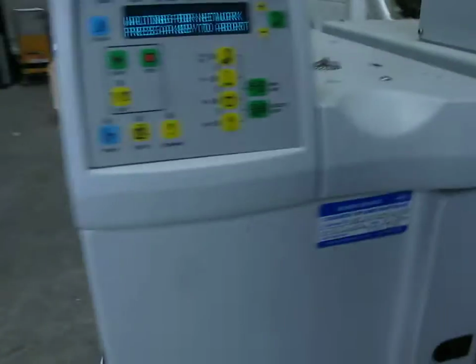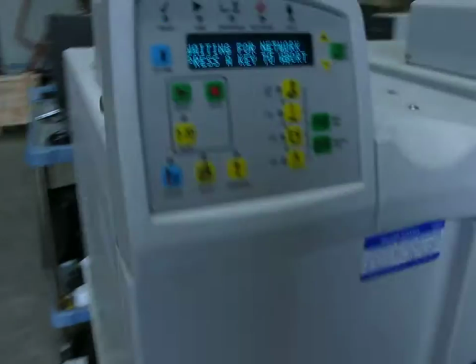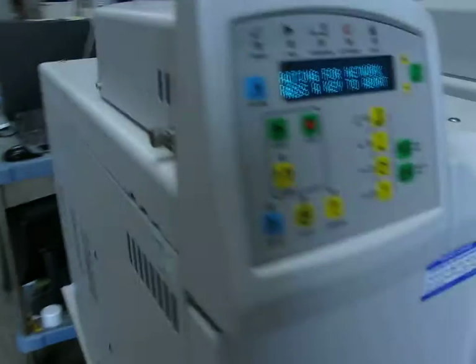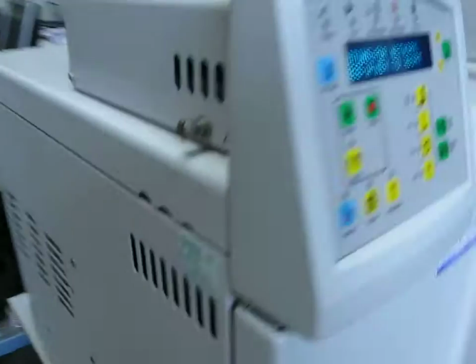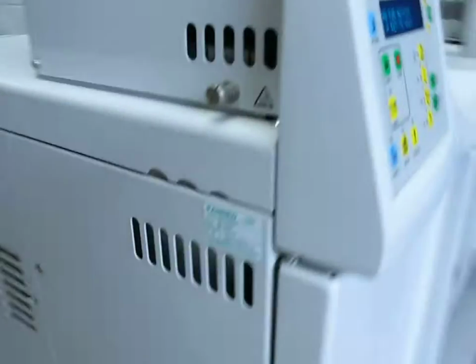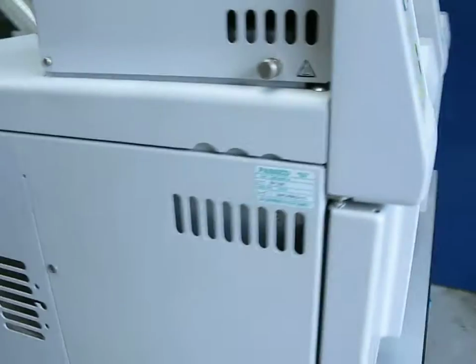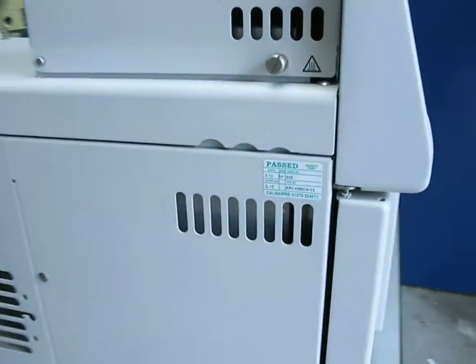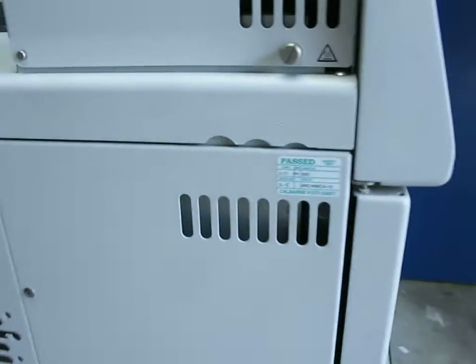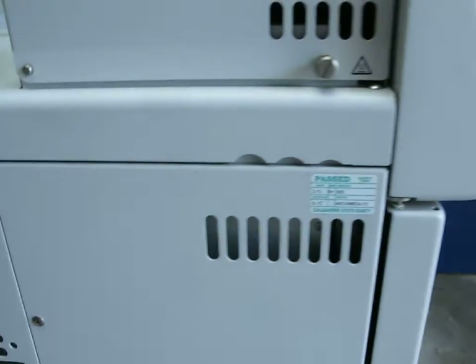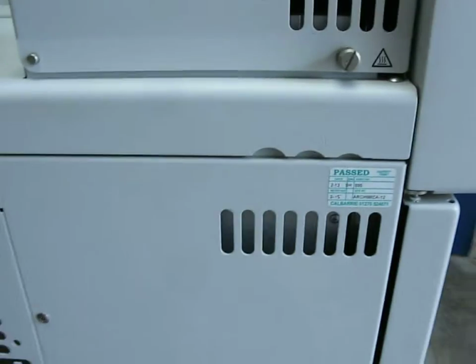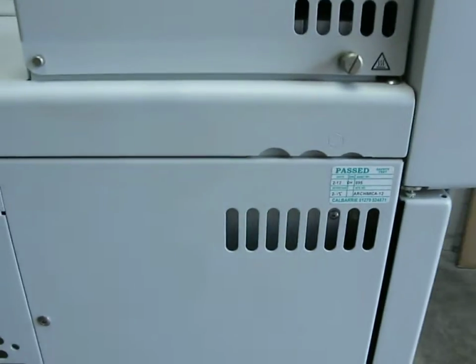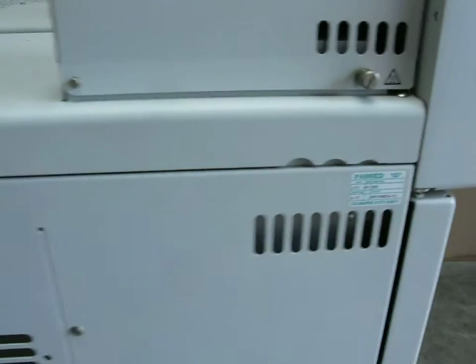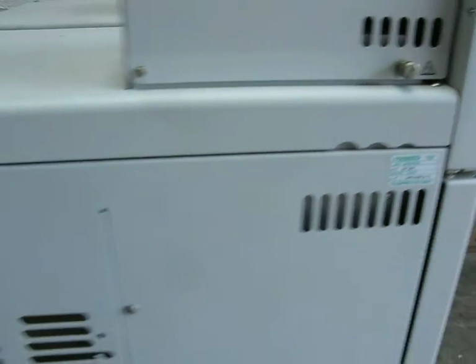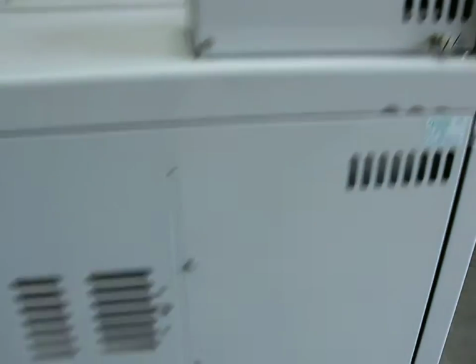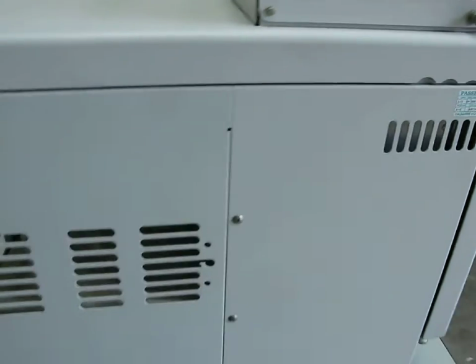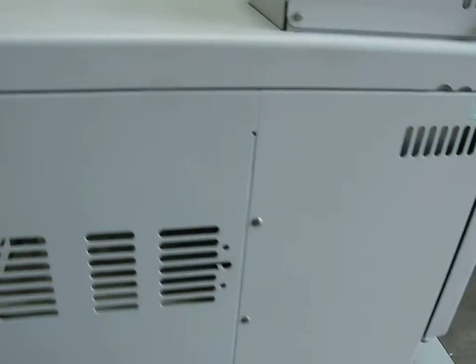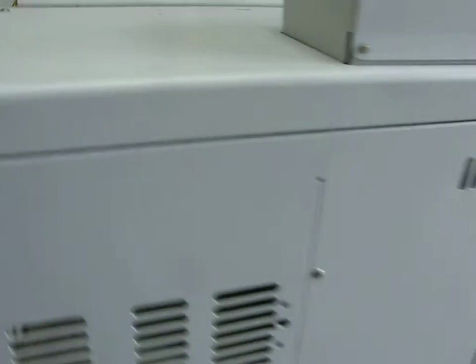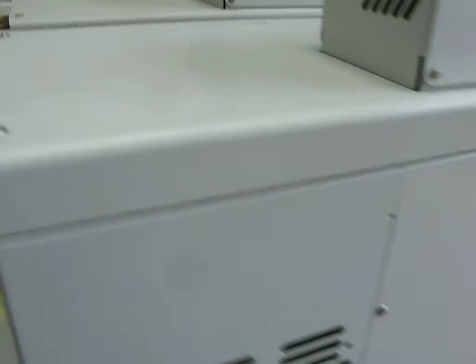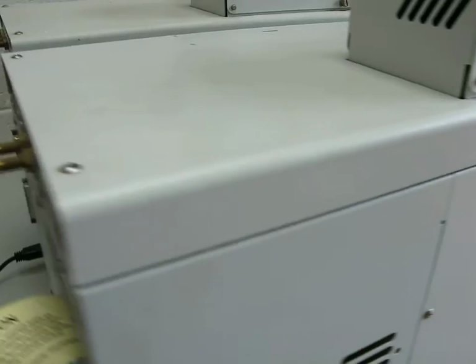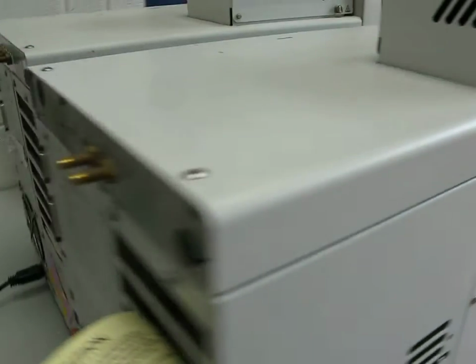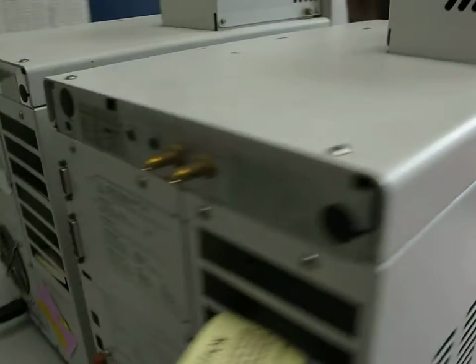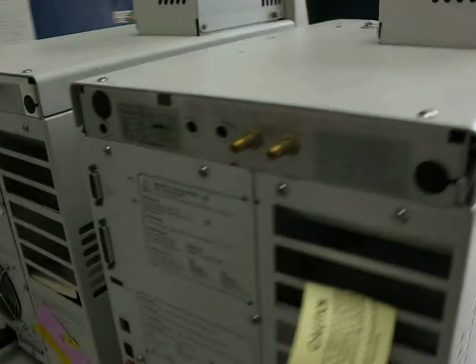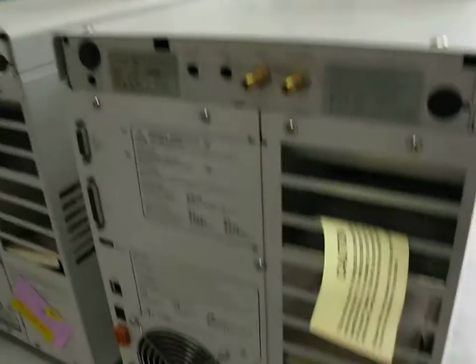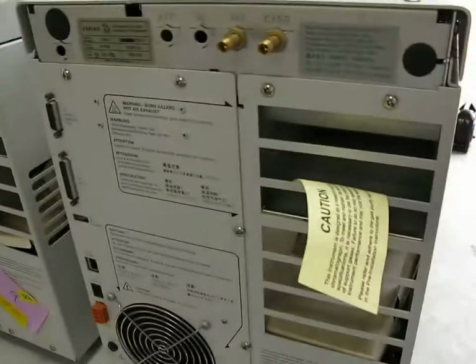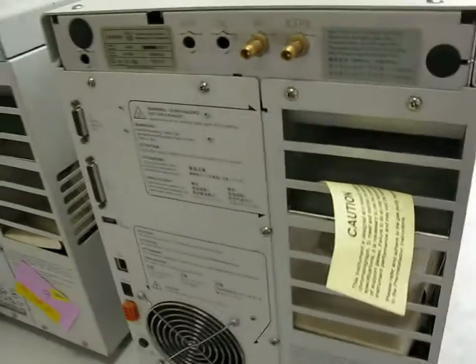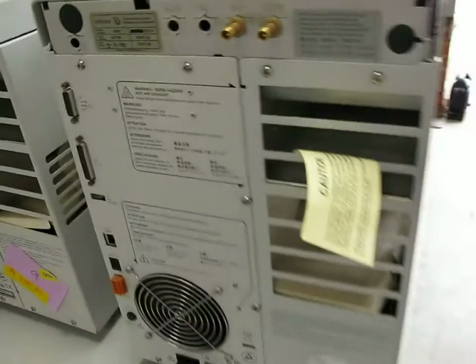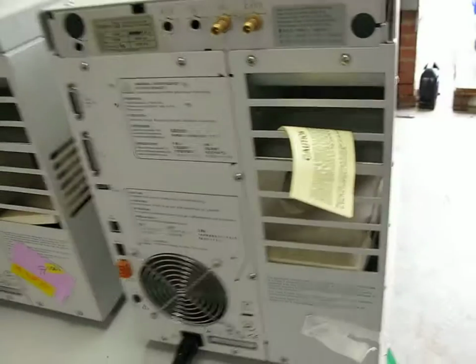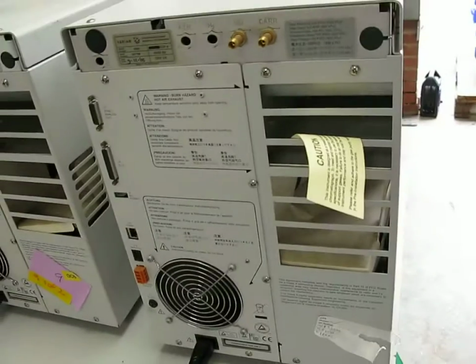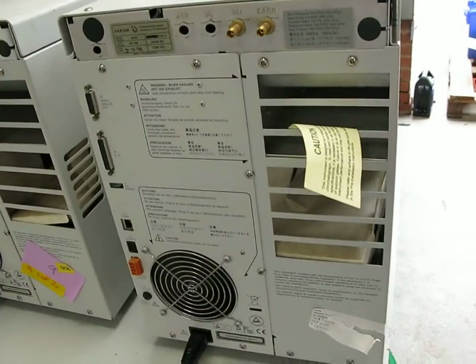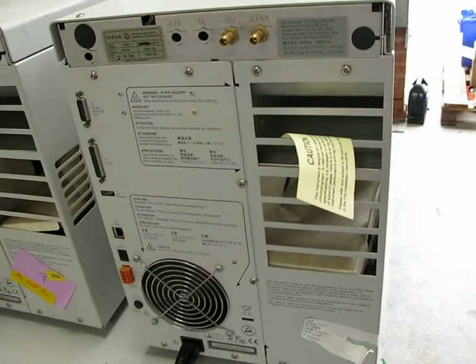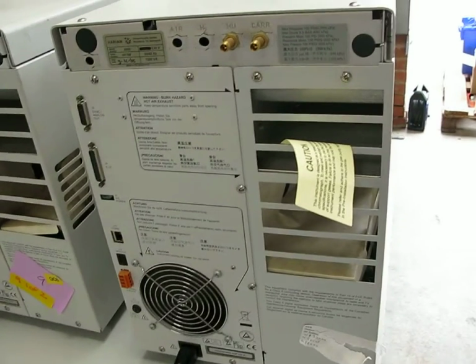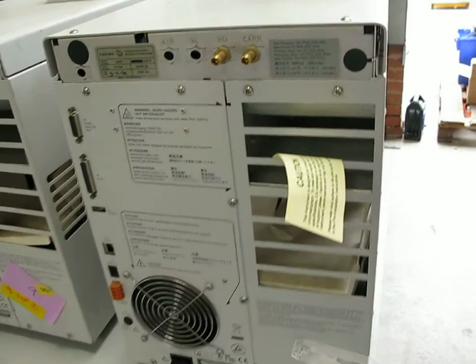Let's have a quick look around the side here. You can see the back of the instrument as well. There is absolutely no corrosion at all.